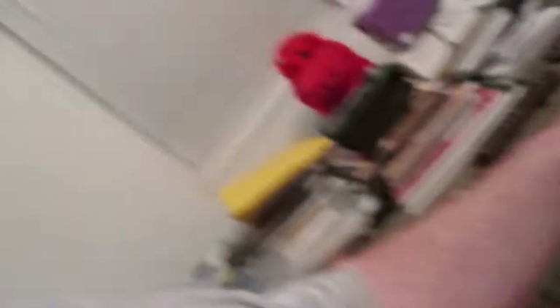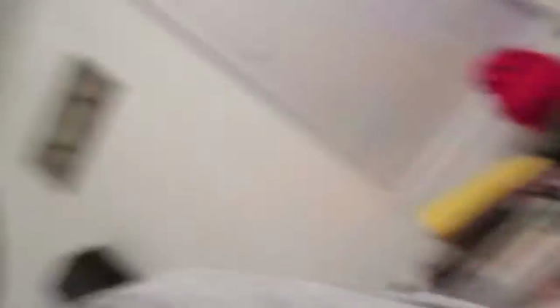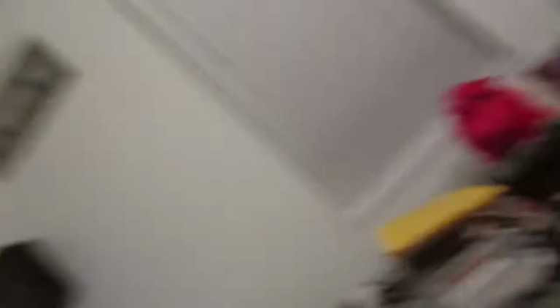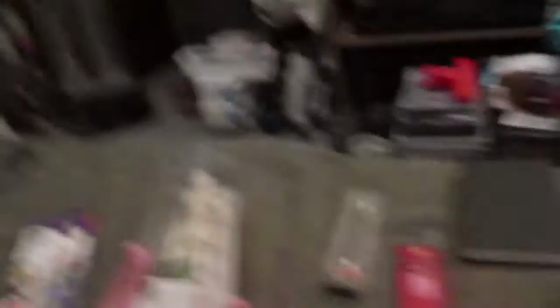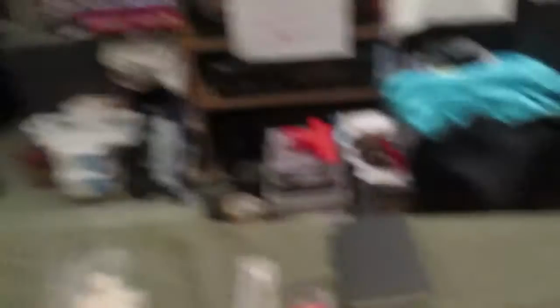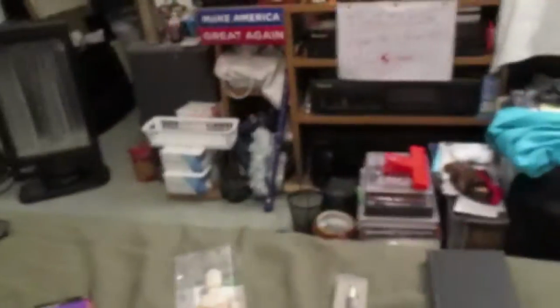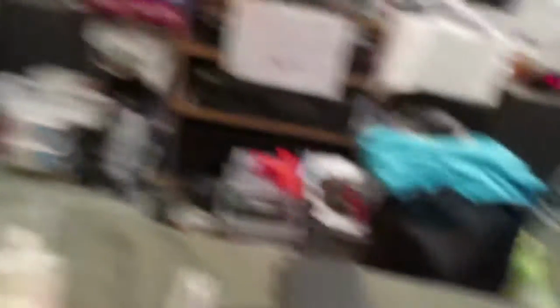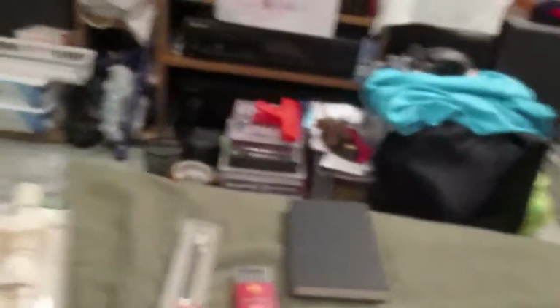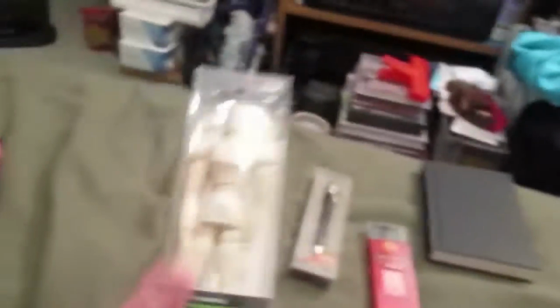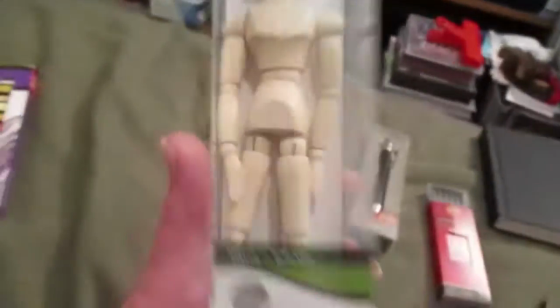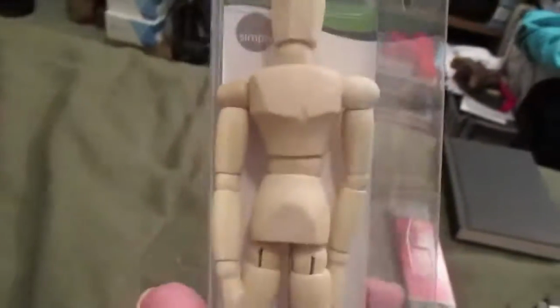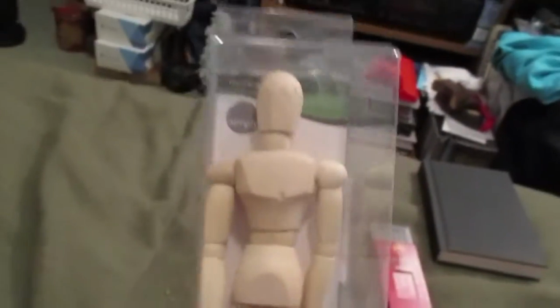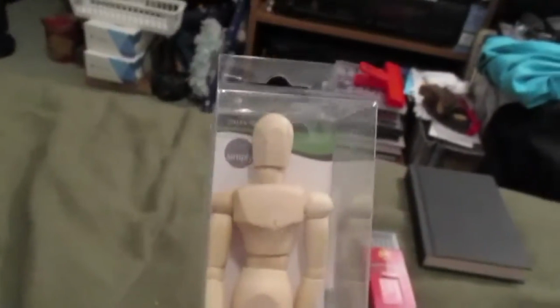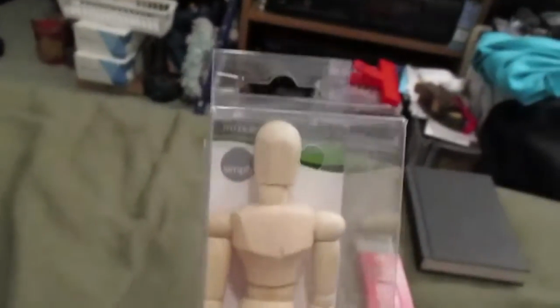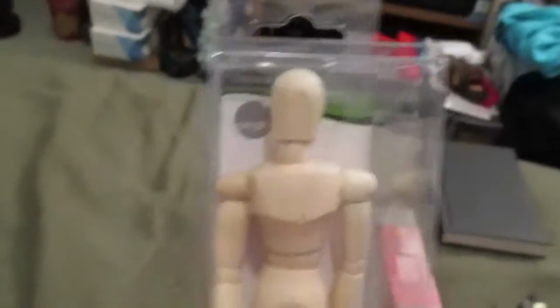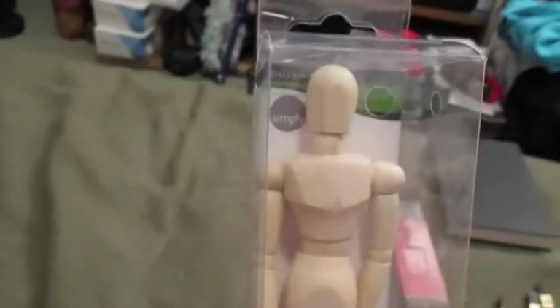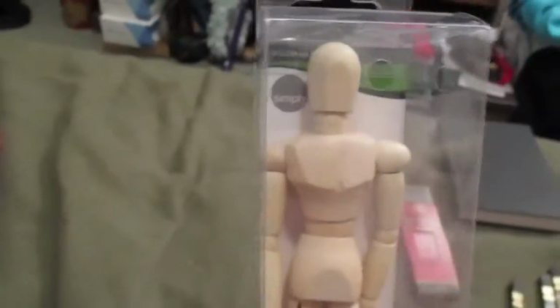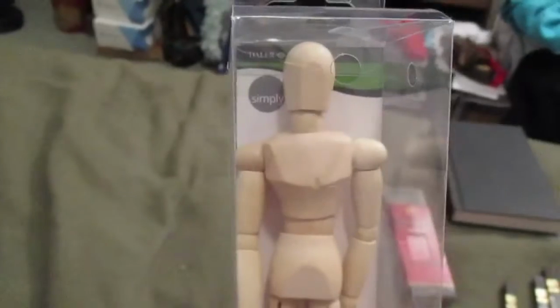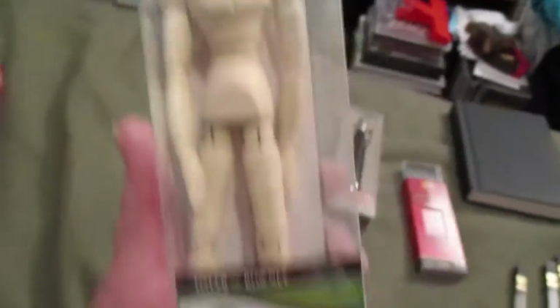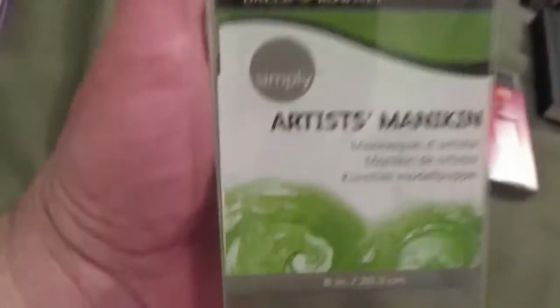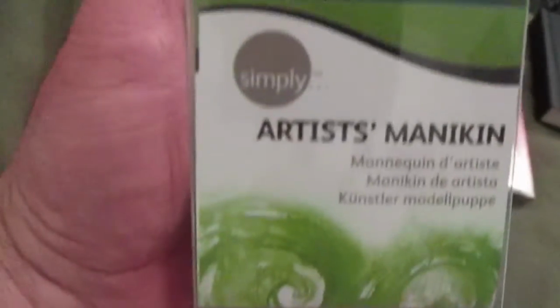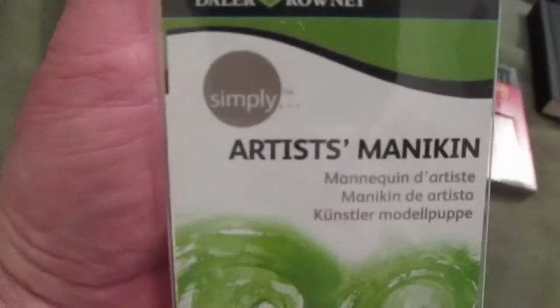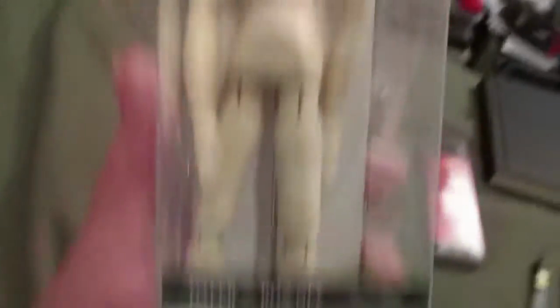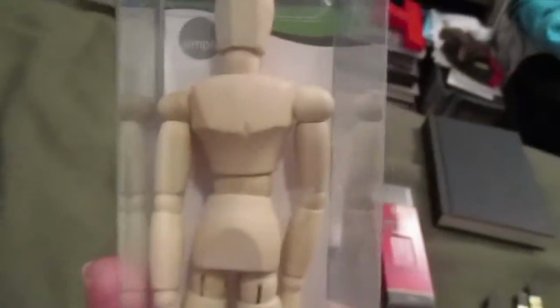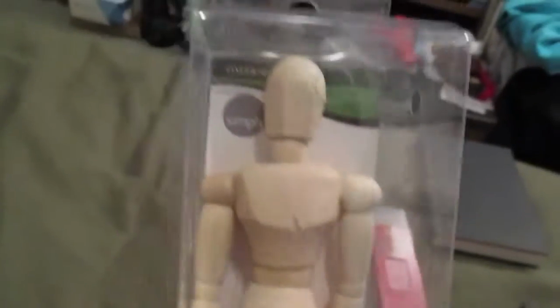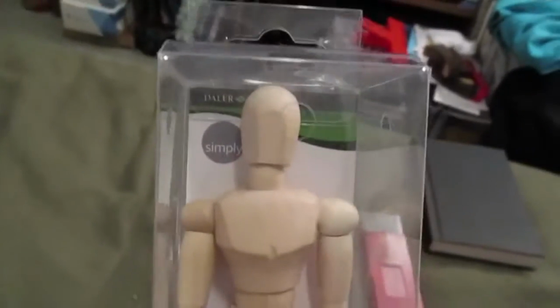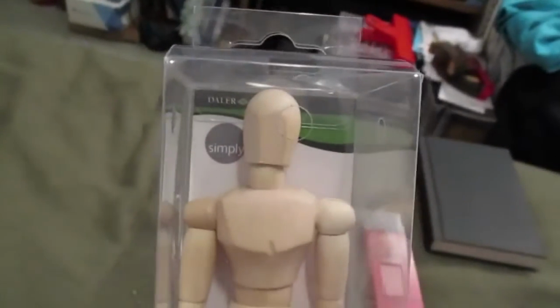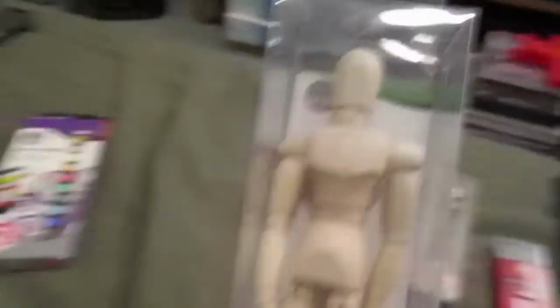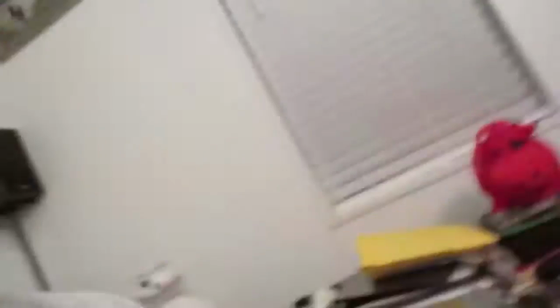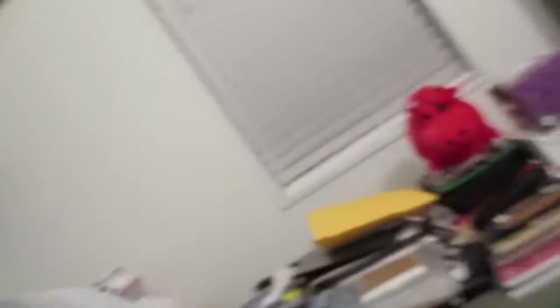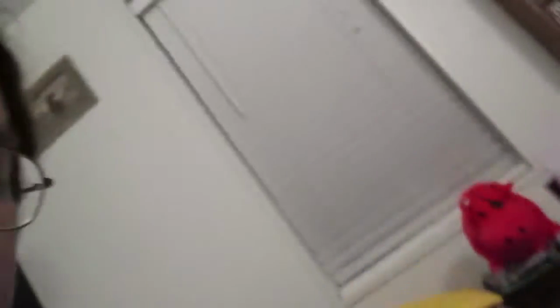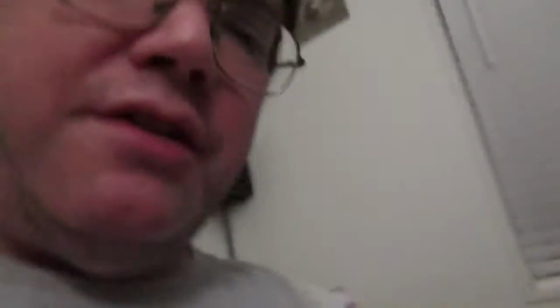I picked up something I've always wanted and never had, and found them dirt cheap at Walmart — a mannequin. Now, what do you do with an artist mannequin? Well, I'll tell you. First of all, I'm going to unbox them.